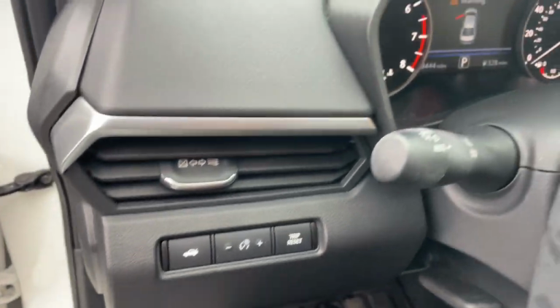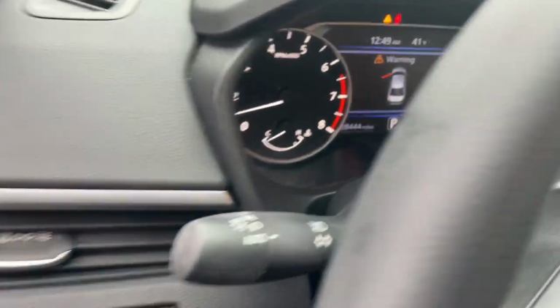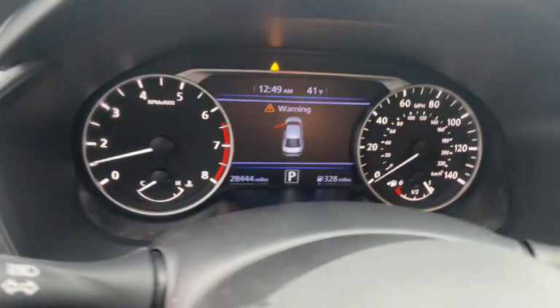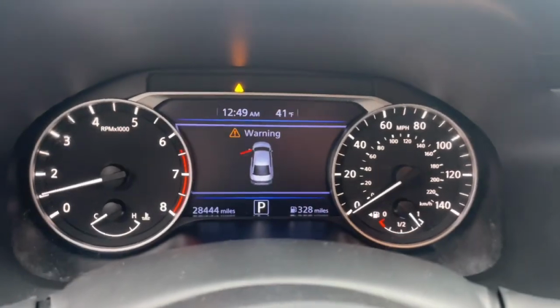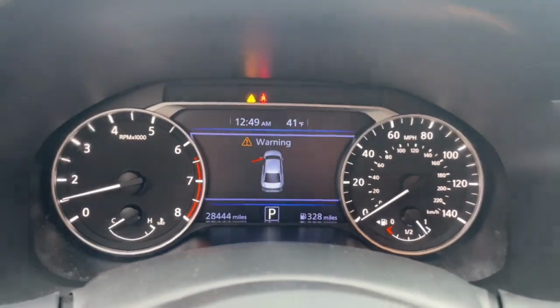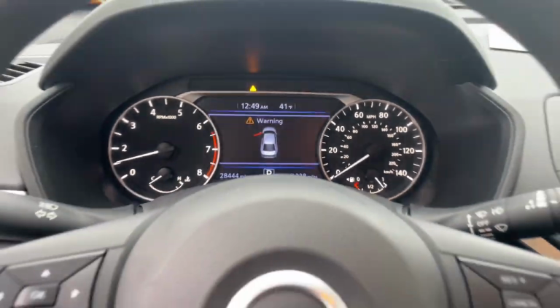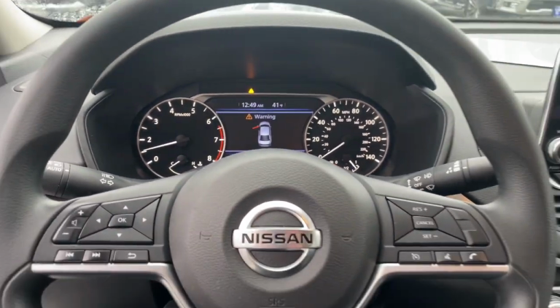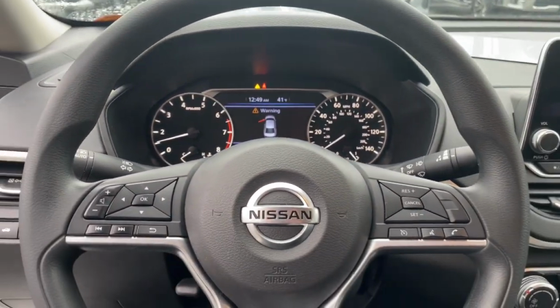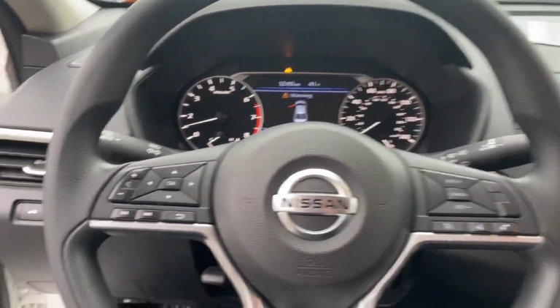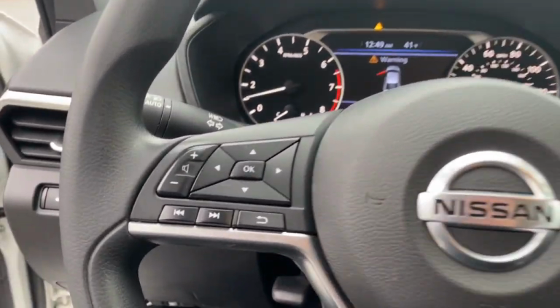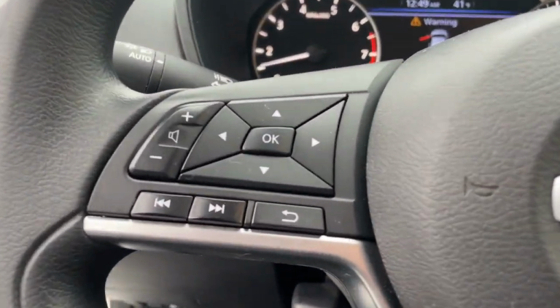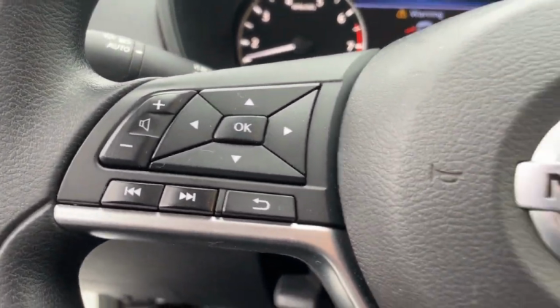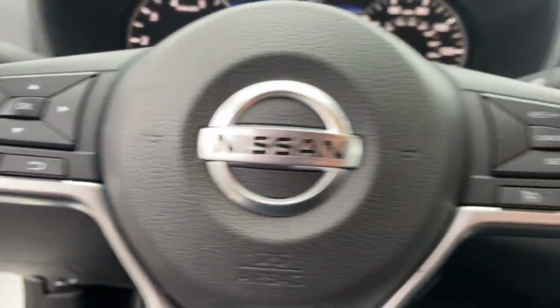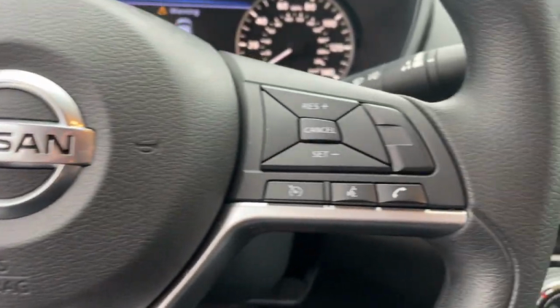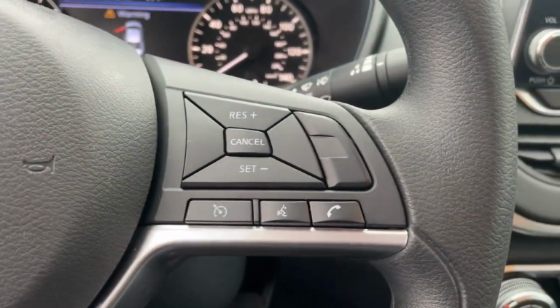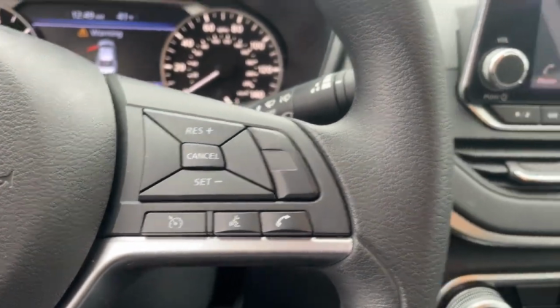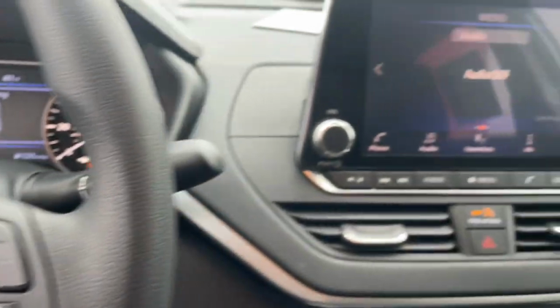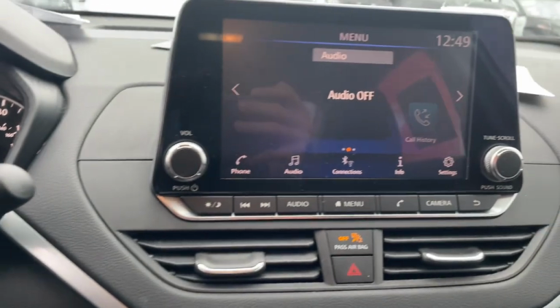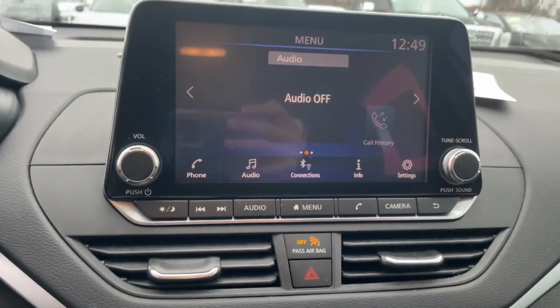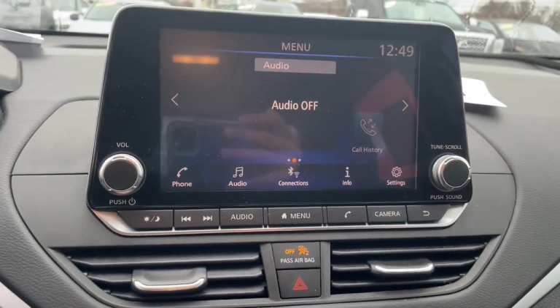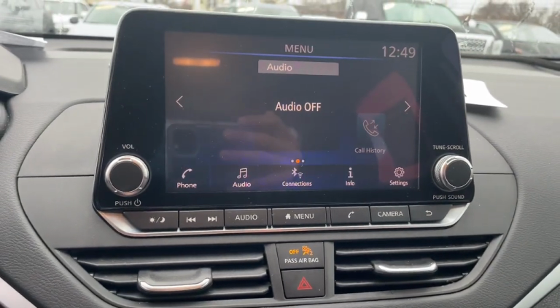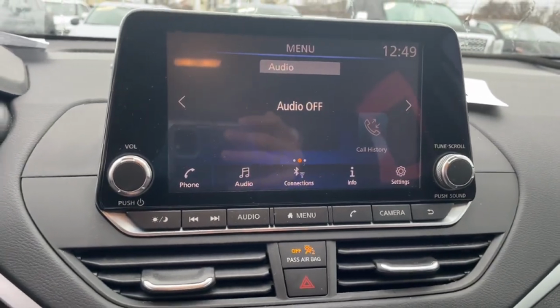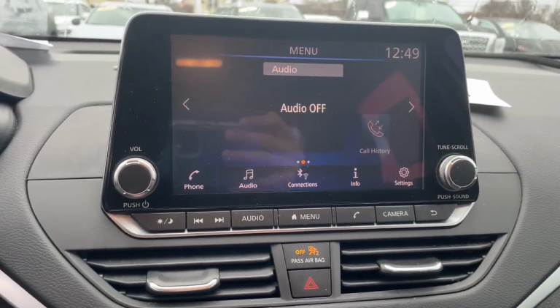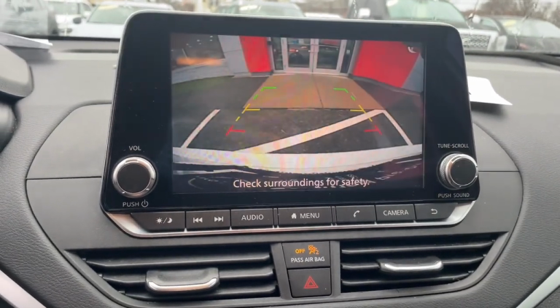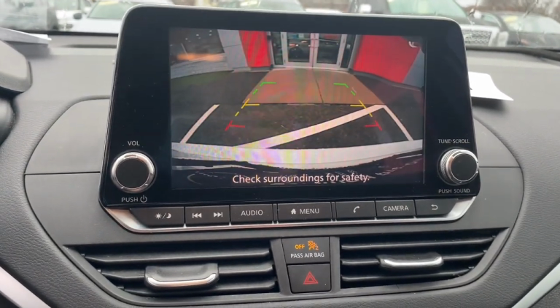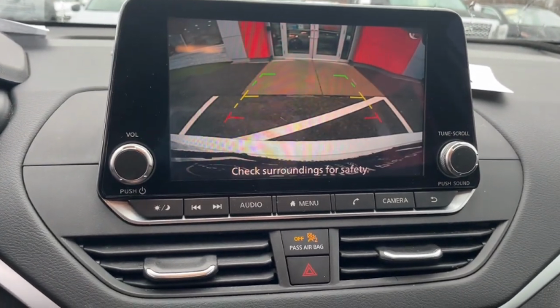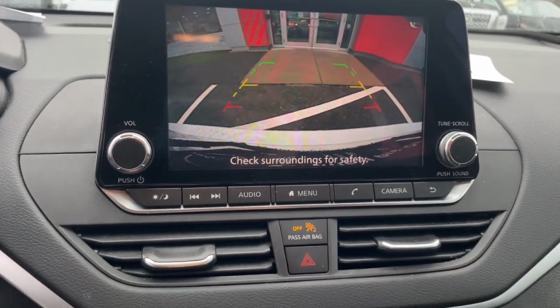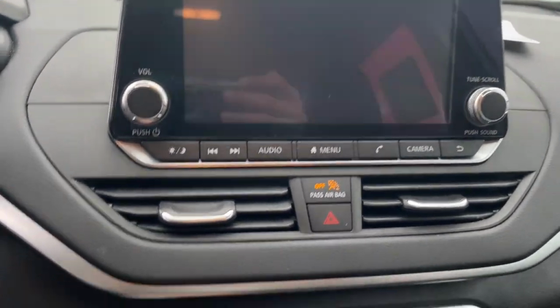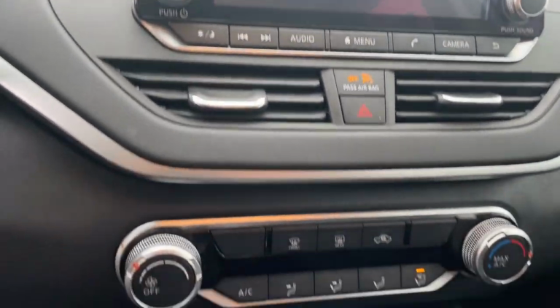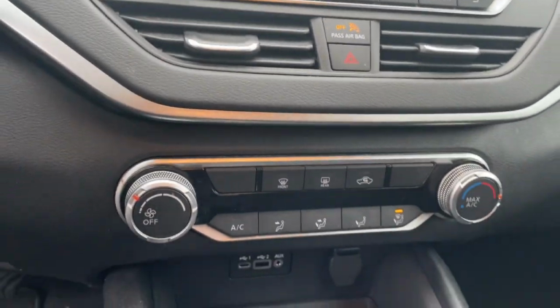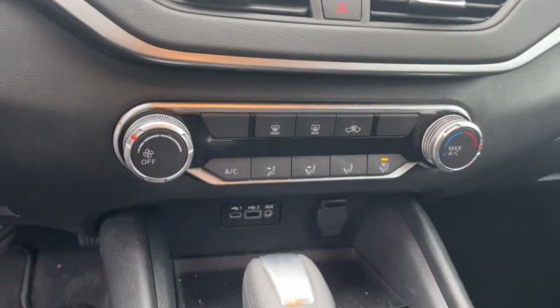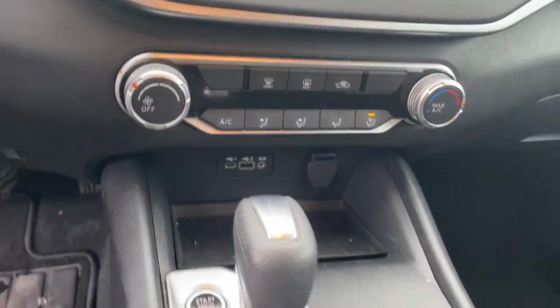These are just some of the great options this vehicle comes with: keyless entry, all-wheel drive, four-cylinder engine, backup camera, remote engine start, satellite radio.